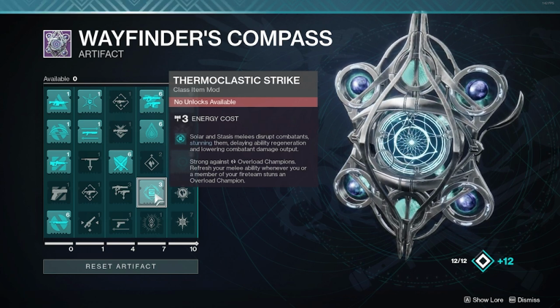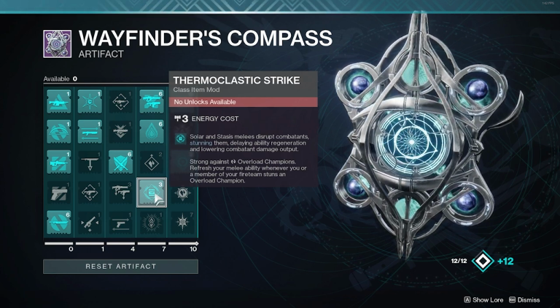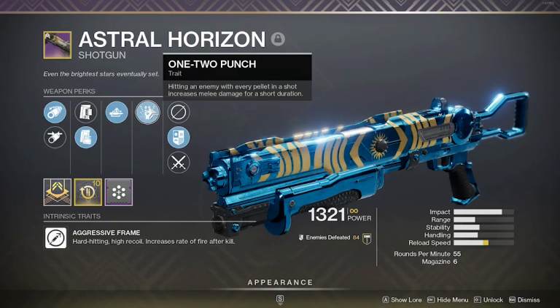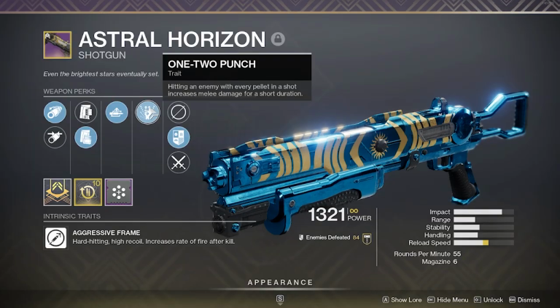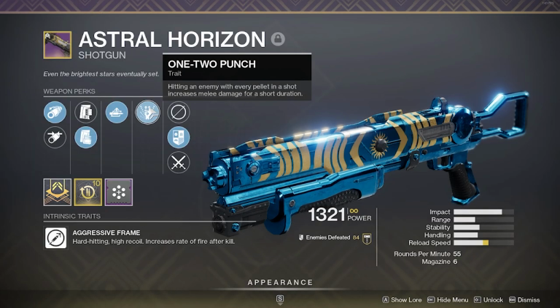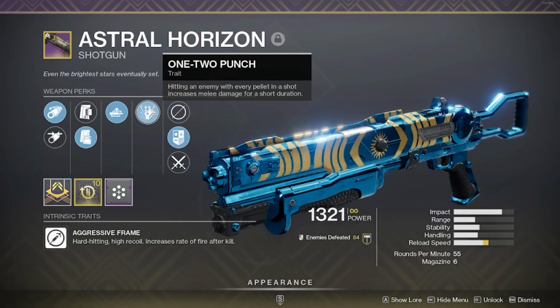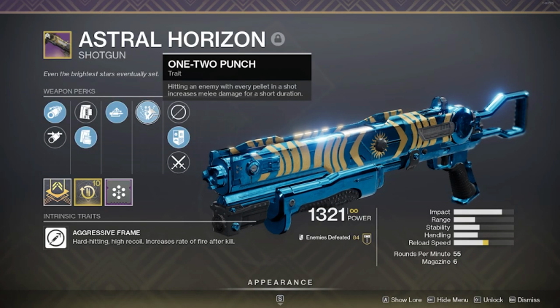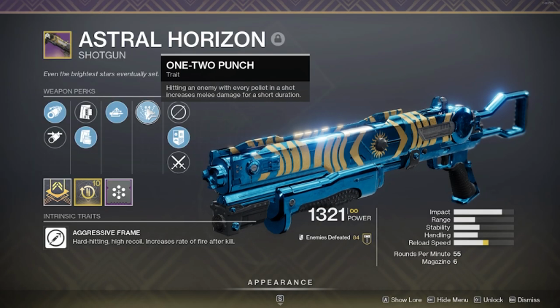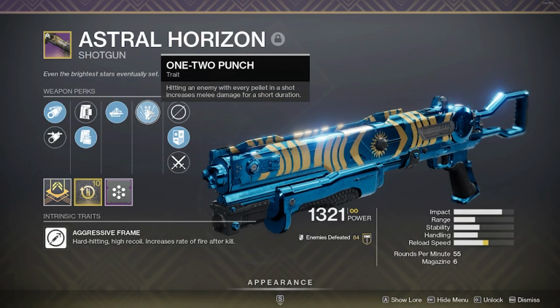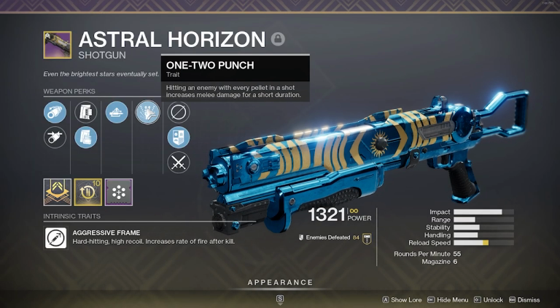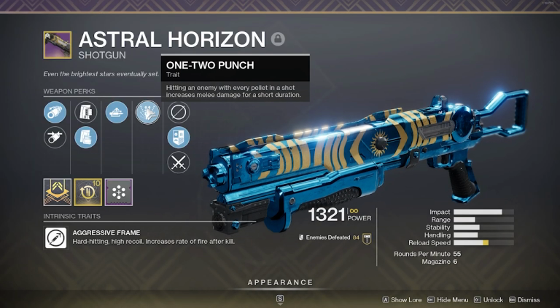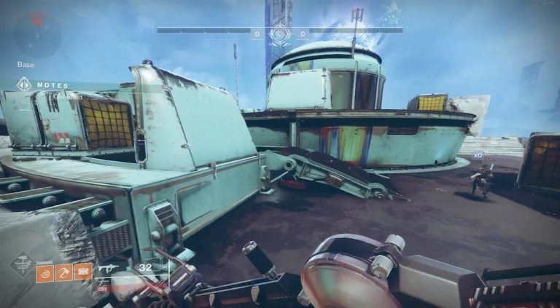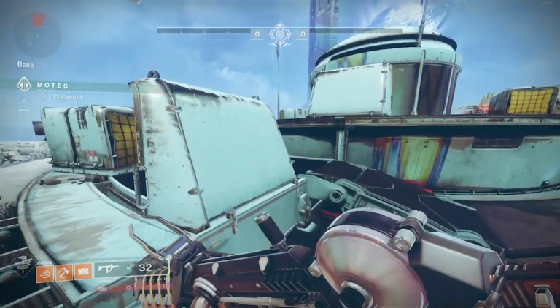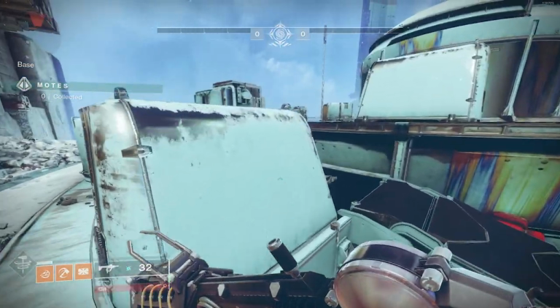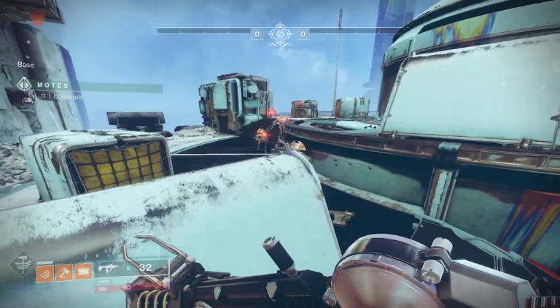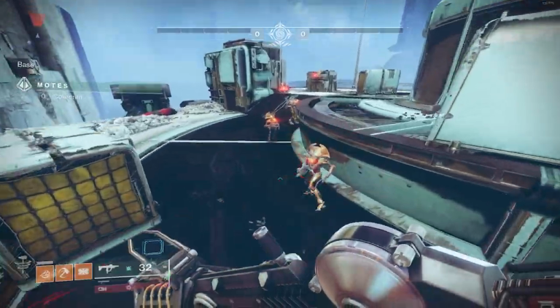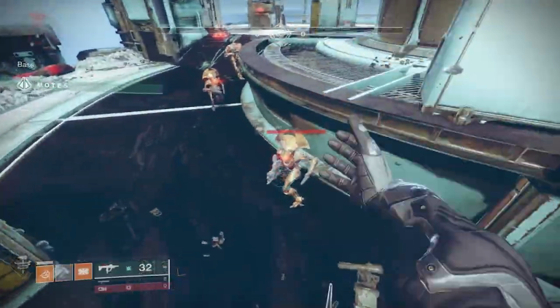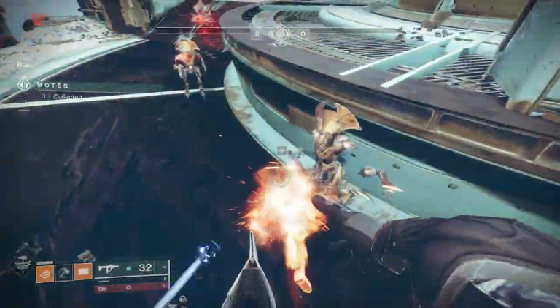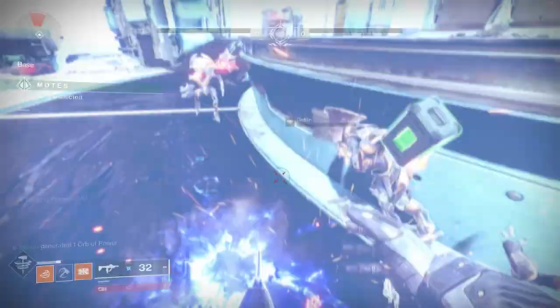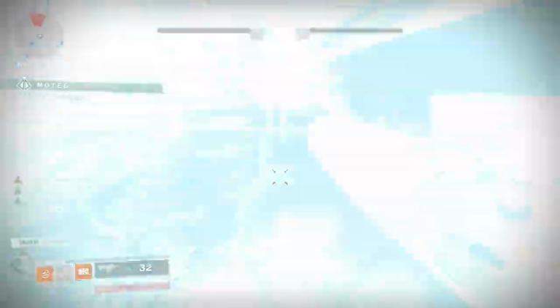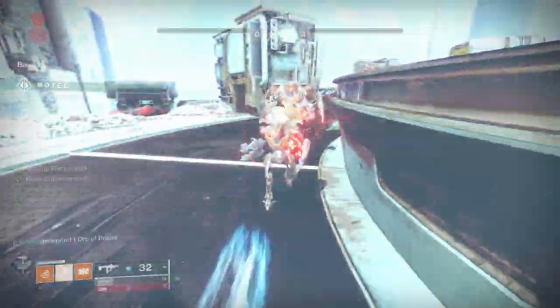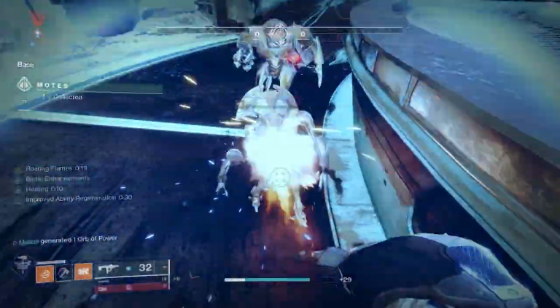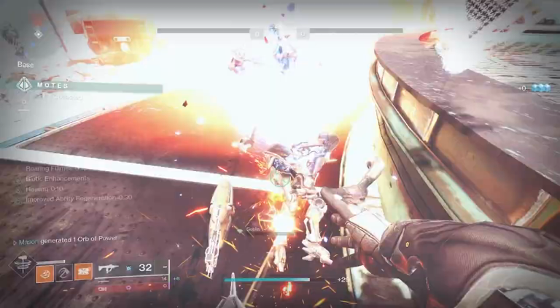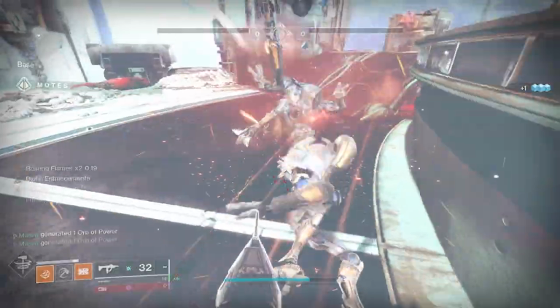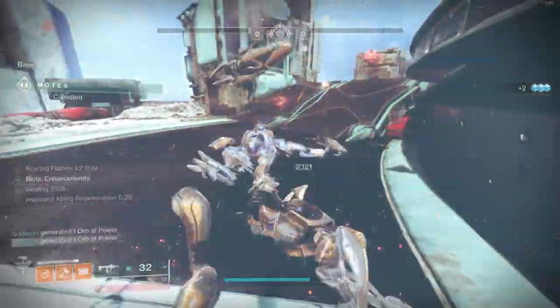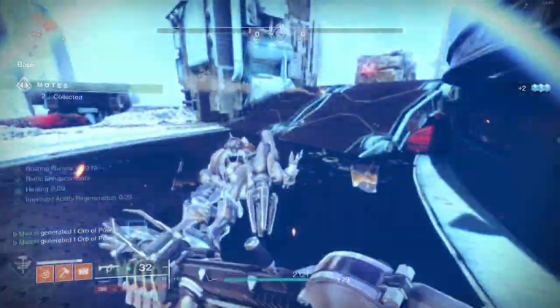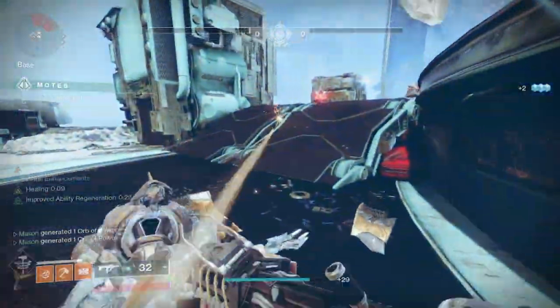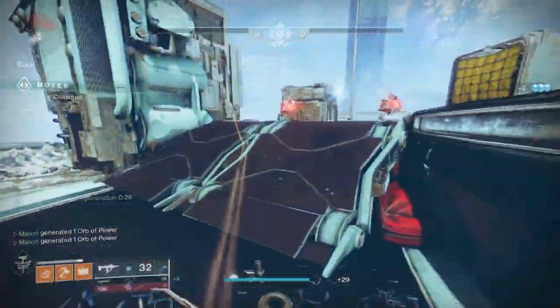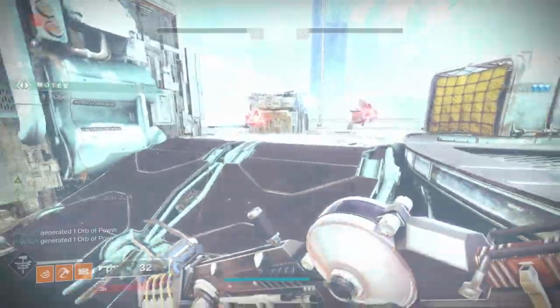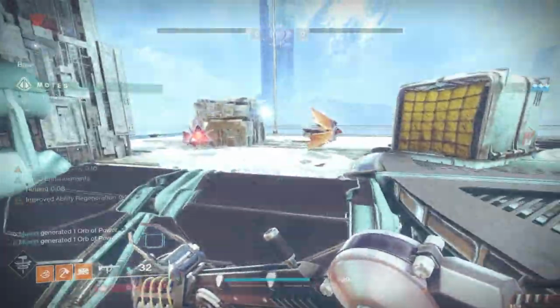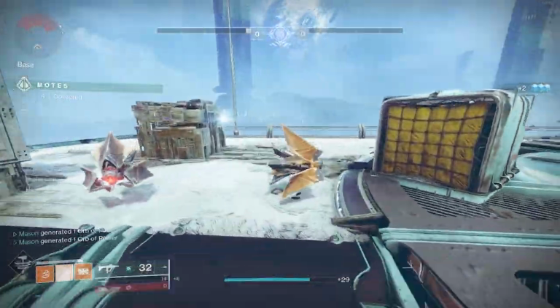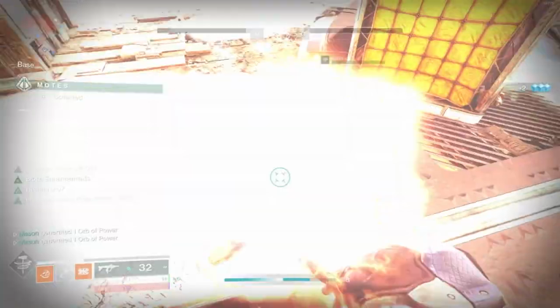And finally, a 1-2 punch shotgun which gives your melee 3x damage if you shoot an enemy. You'll also want to separate the key binding between charged and non-charged melees so that you can throw your hammer up close to enemies.